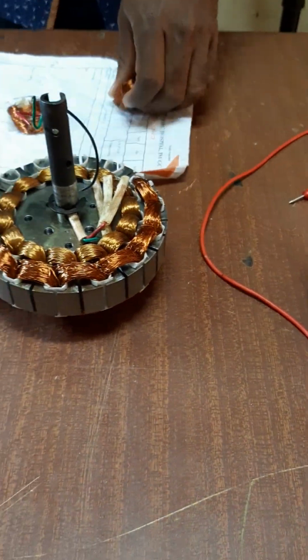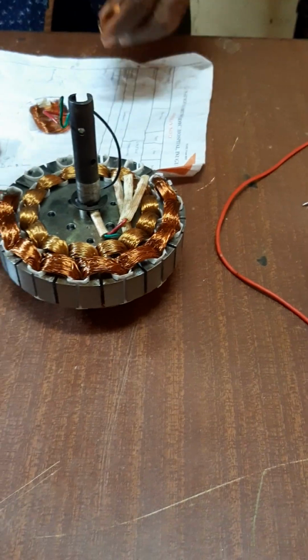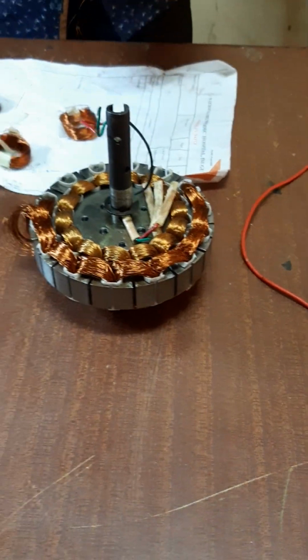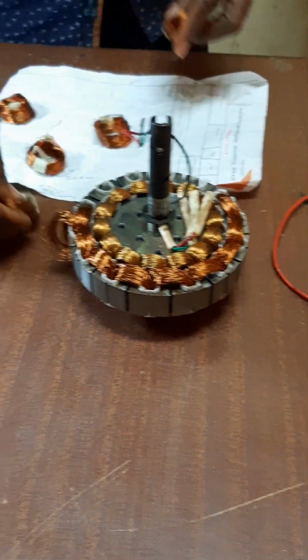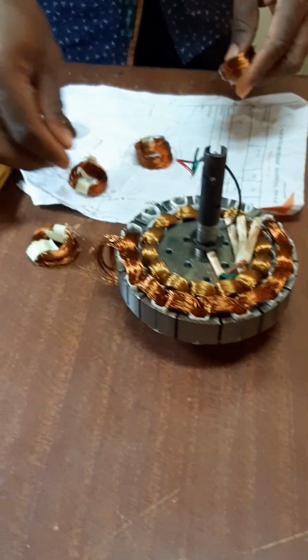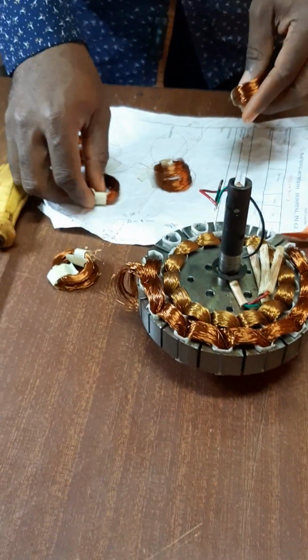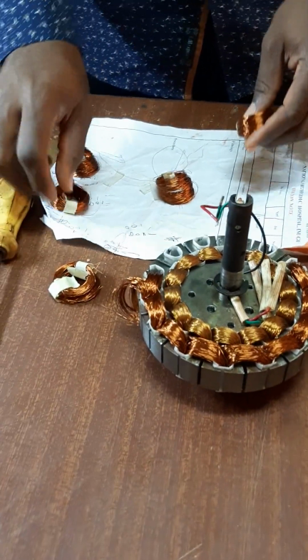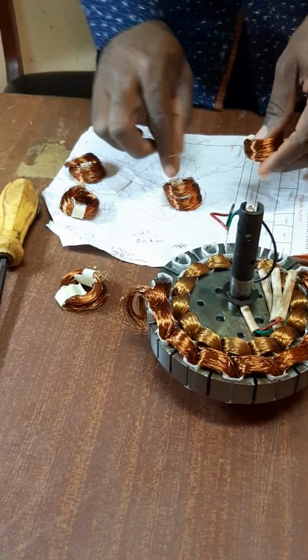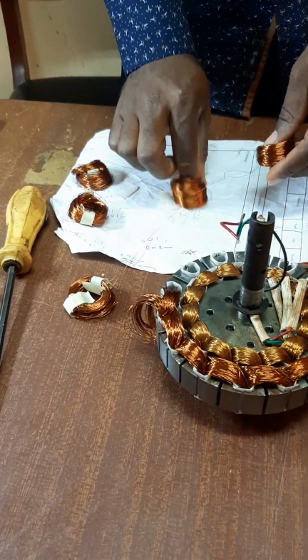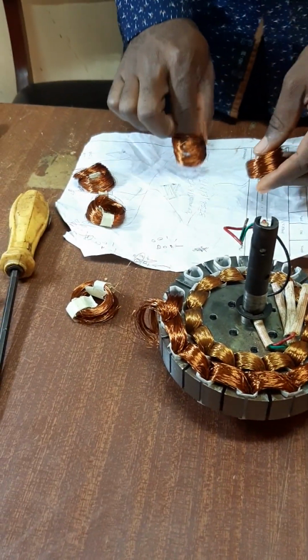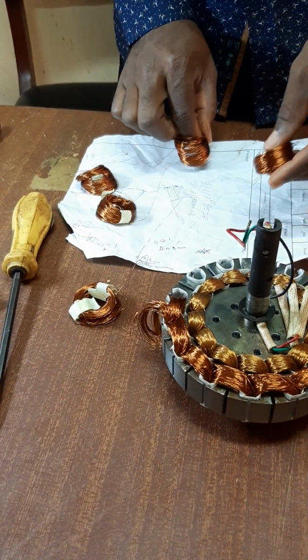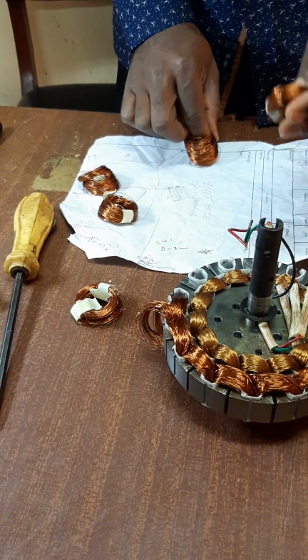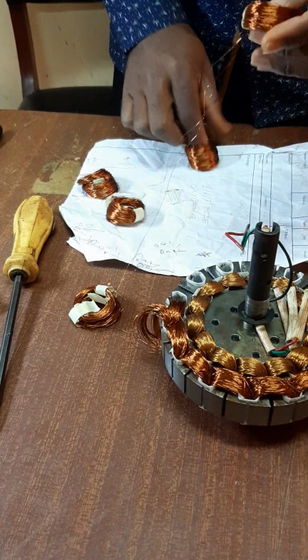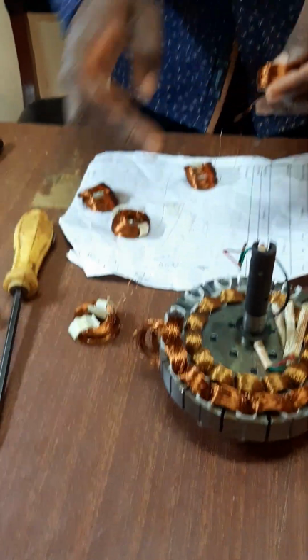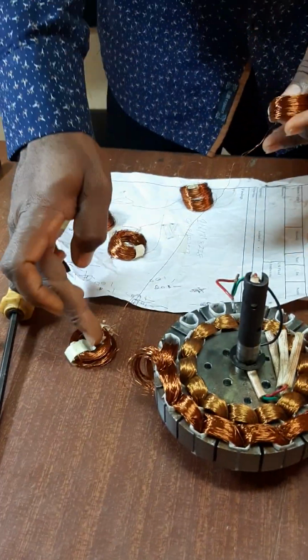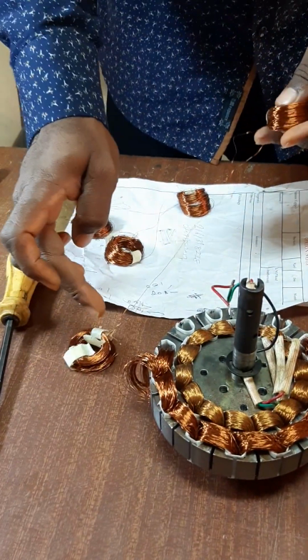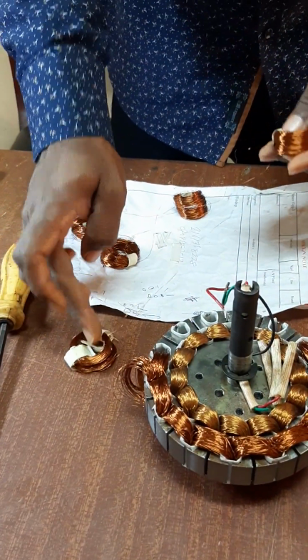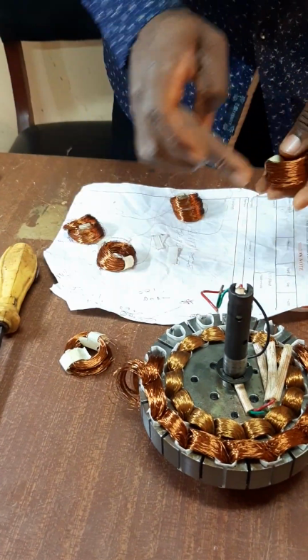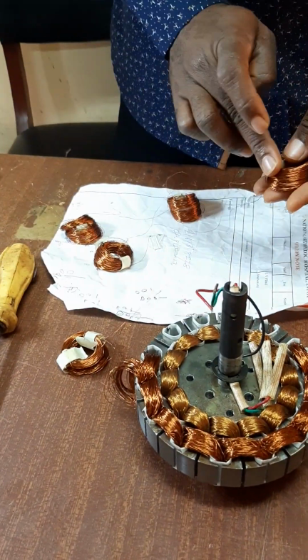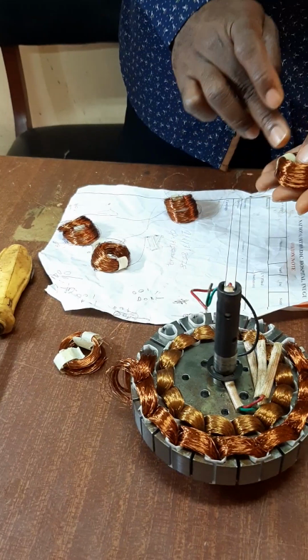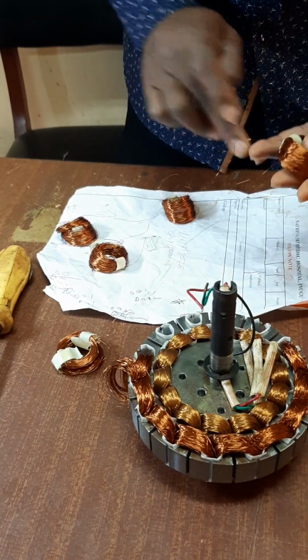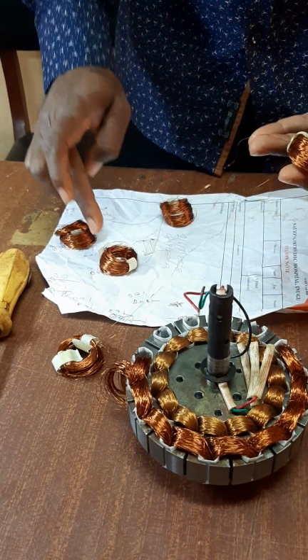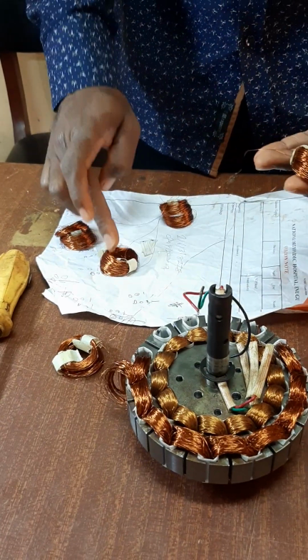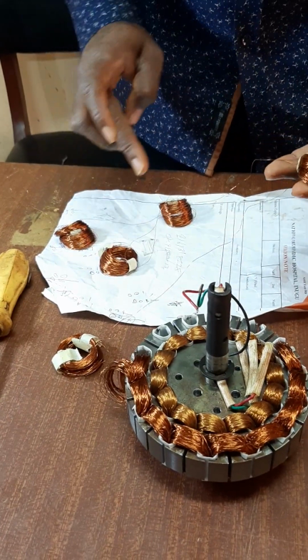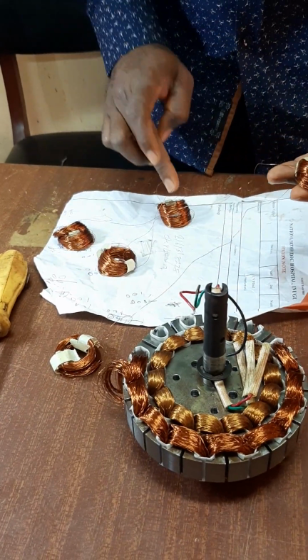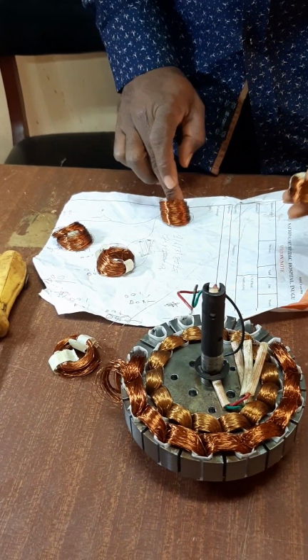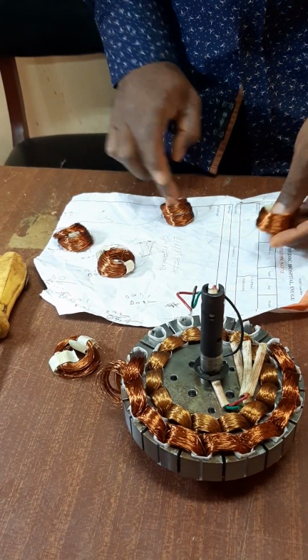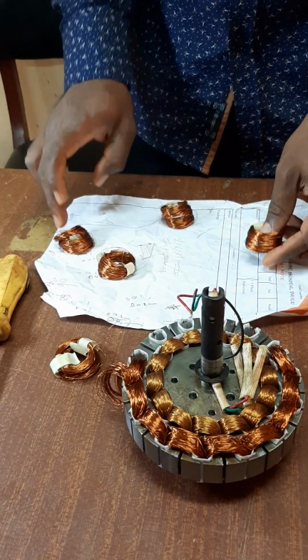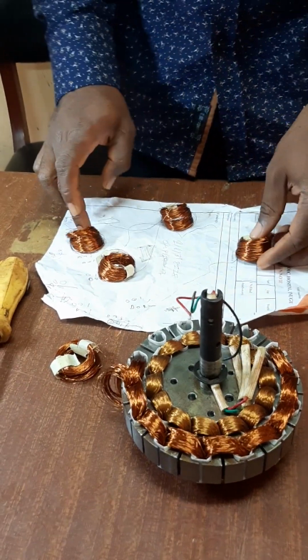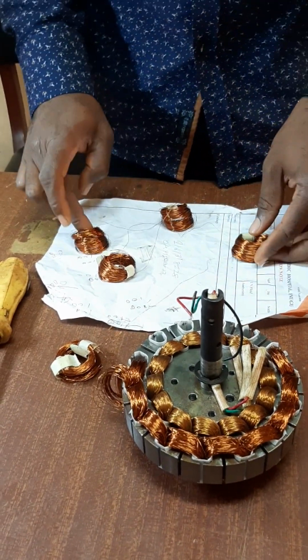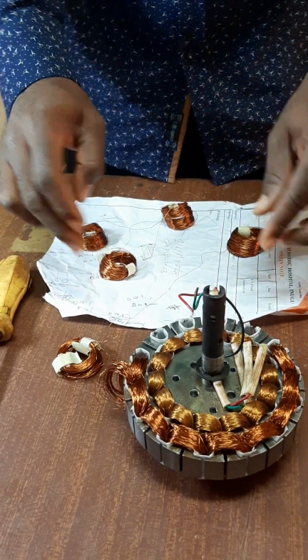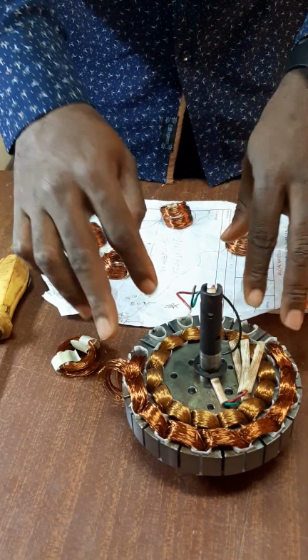These are the coils. They are all wired in series. You can see this one is connected to this, this one is connected to this, this one is connected to this, and so it goes.